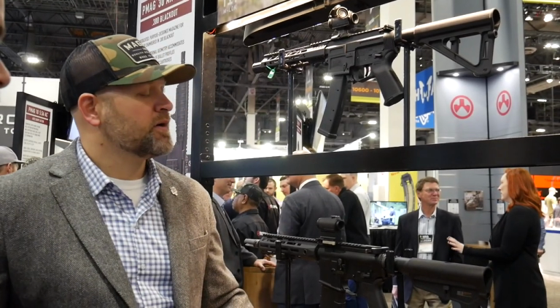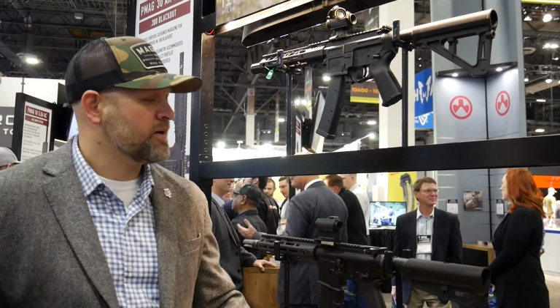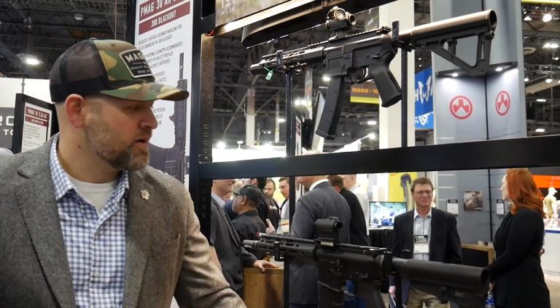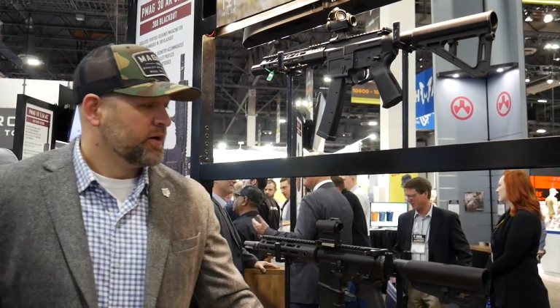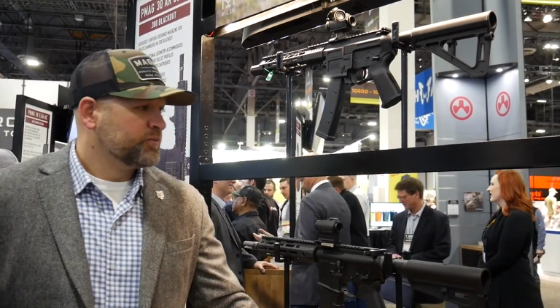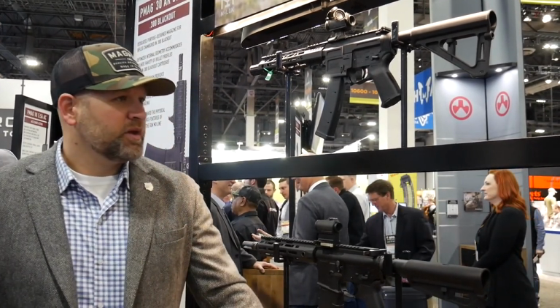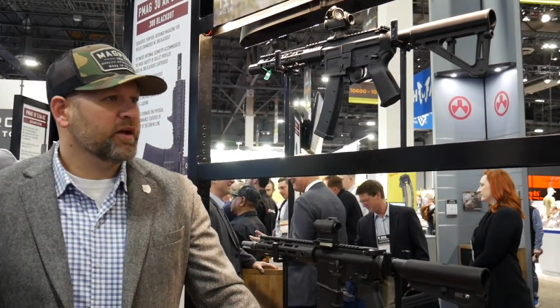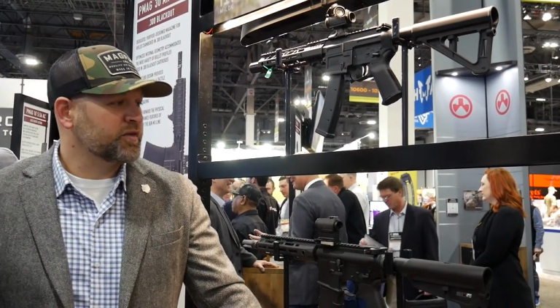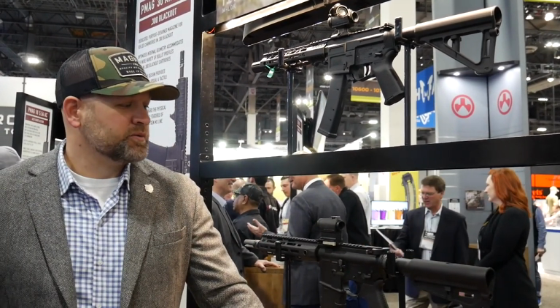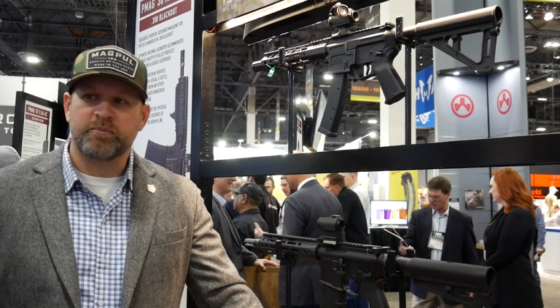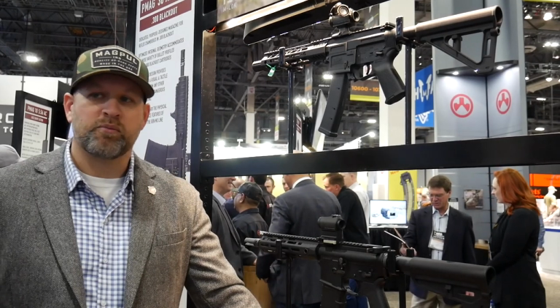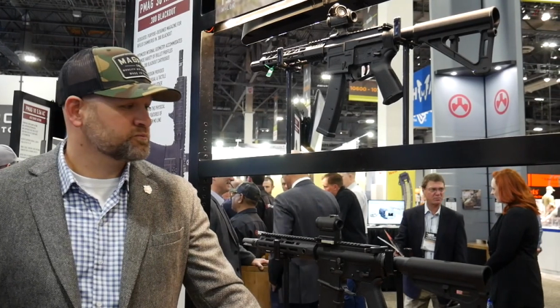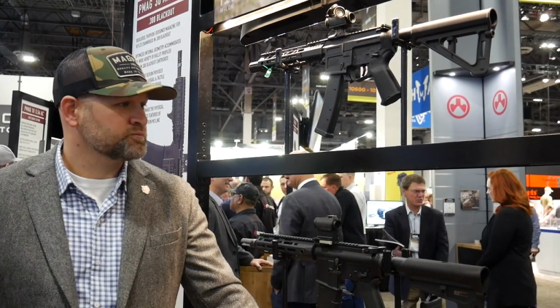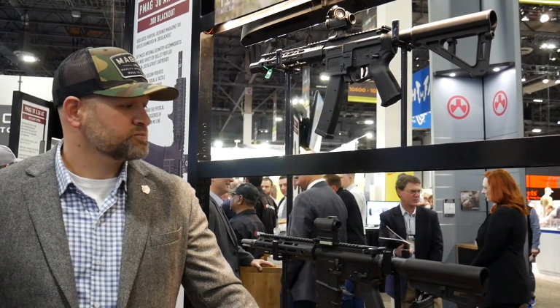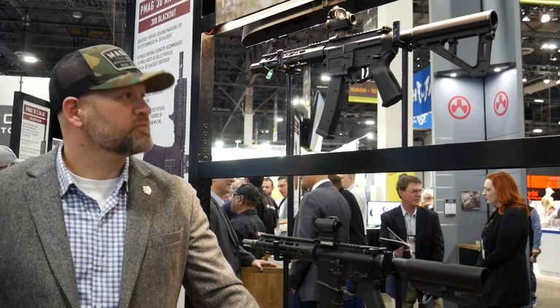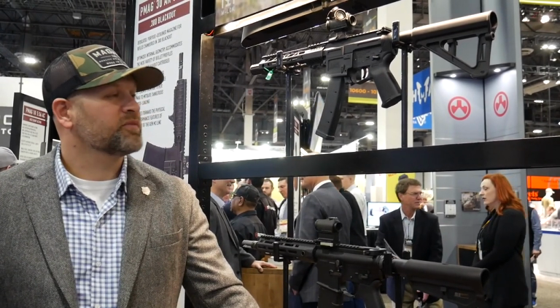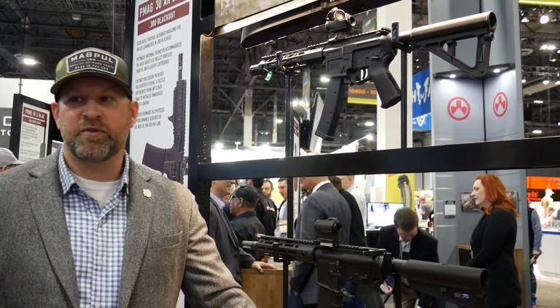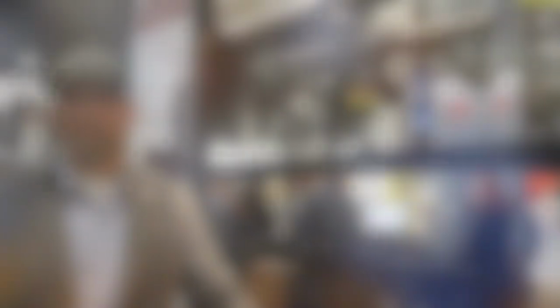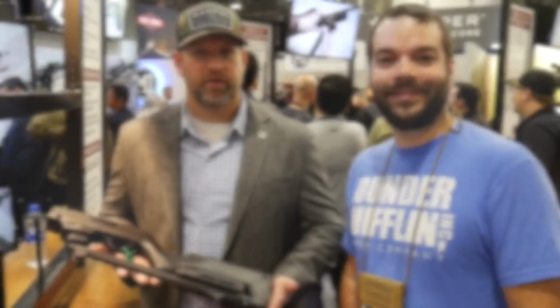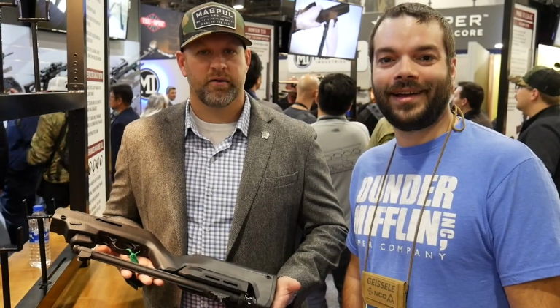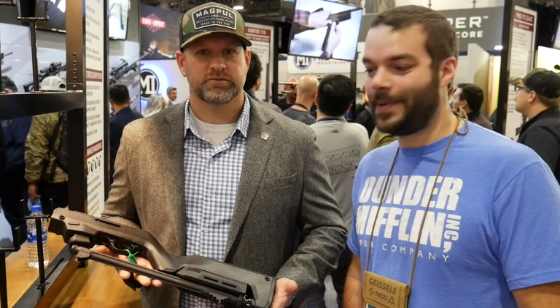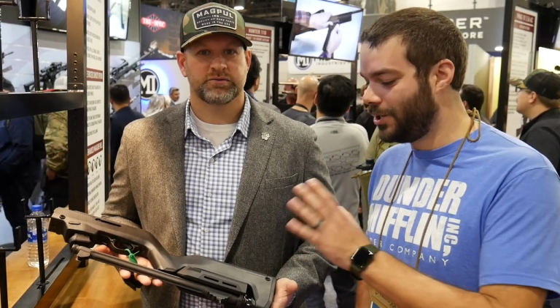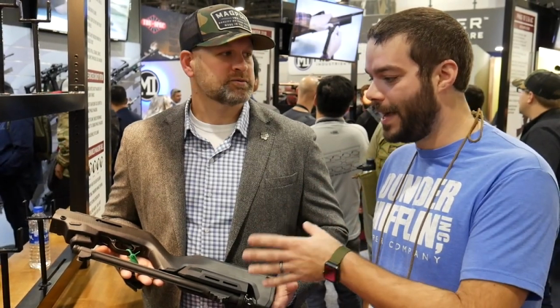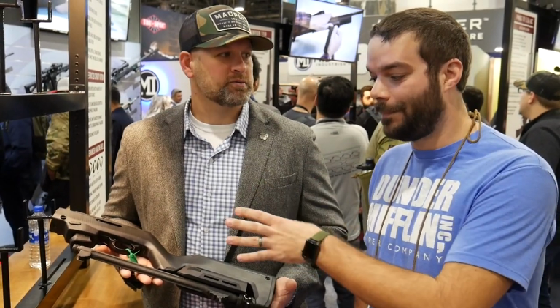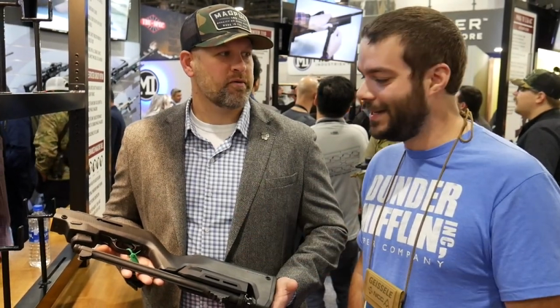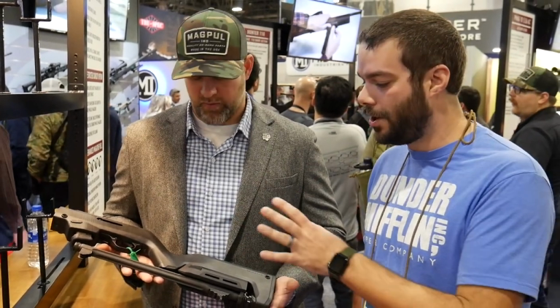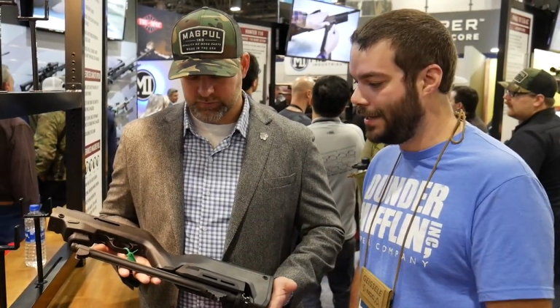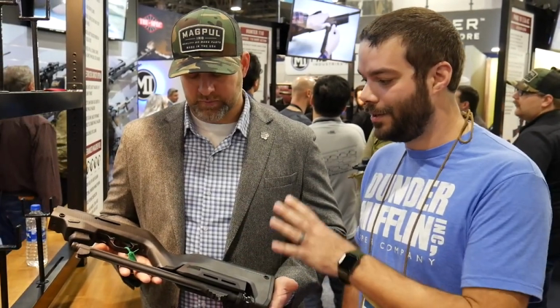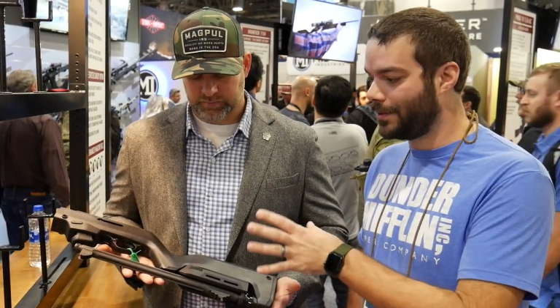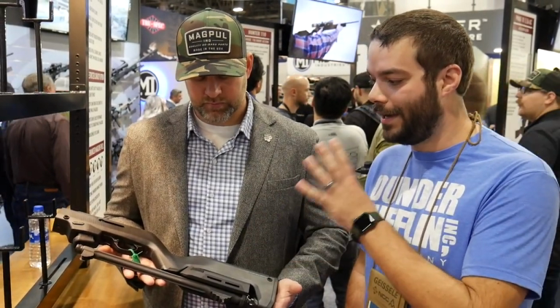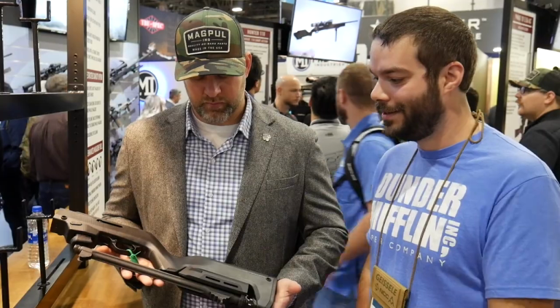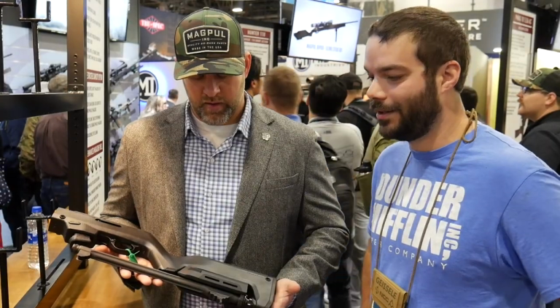We're looking late spring, summer for availability. All right, we're back here with John from Magpul. We've got the PC9 Carbine — the new Magpul stock here. Let's take a look.